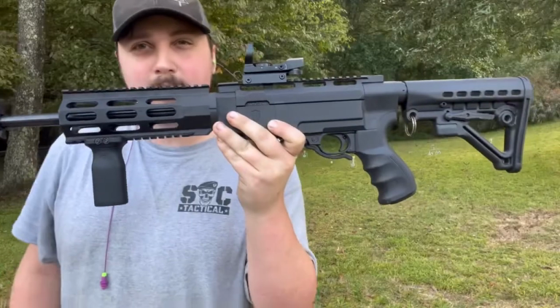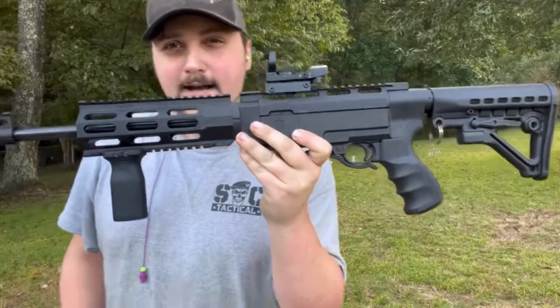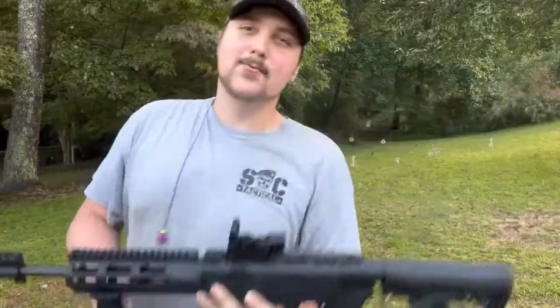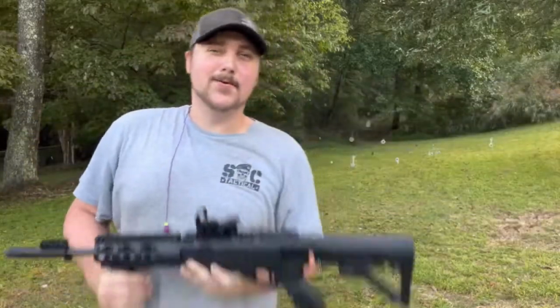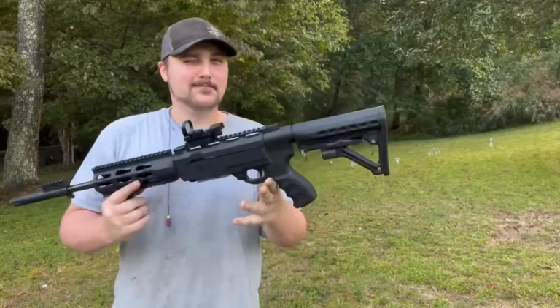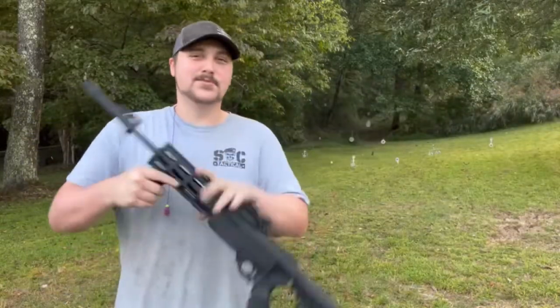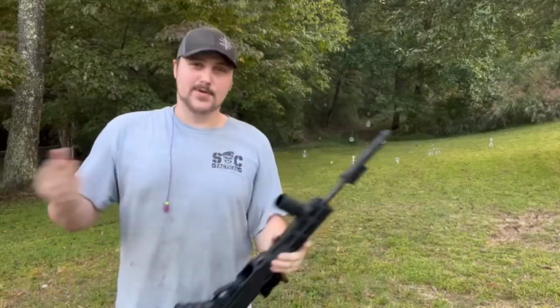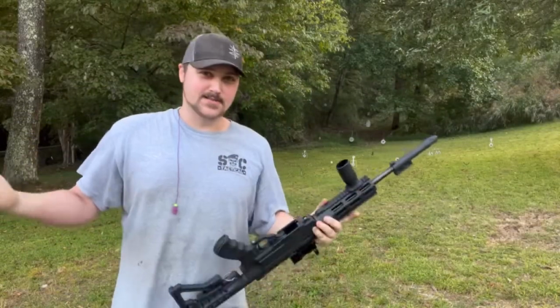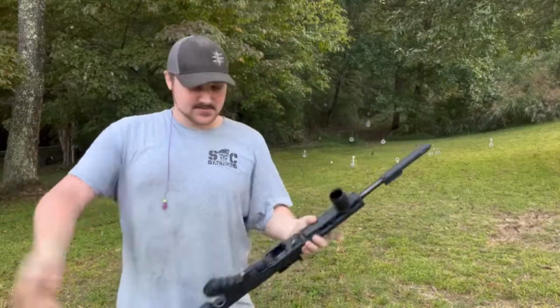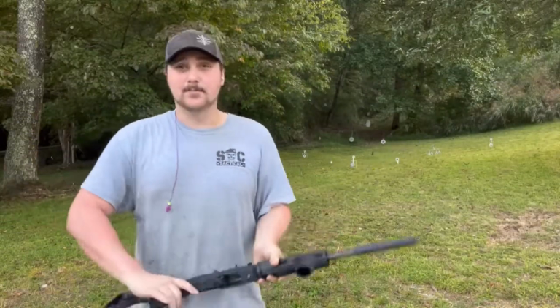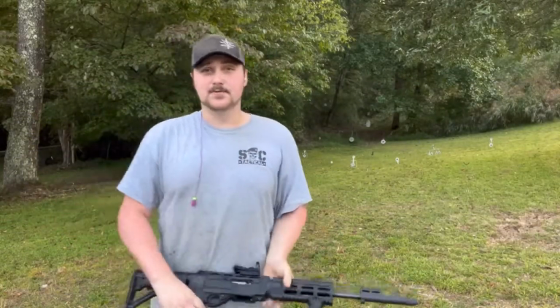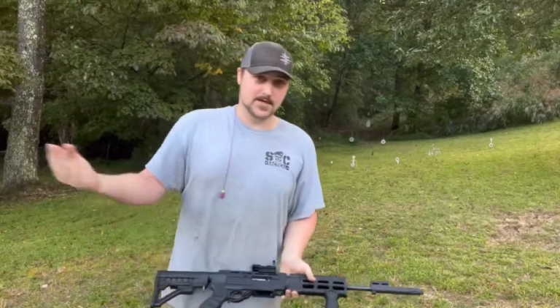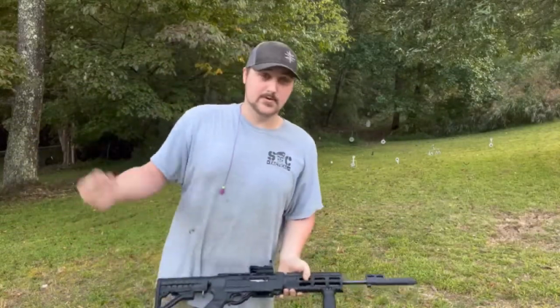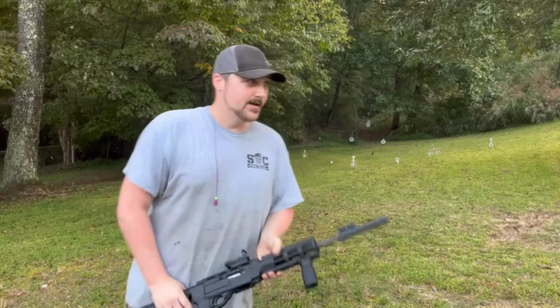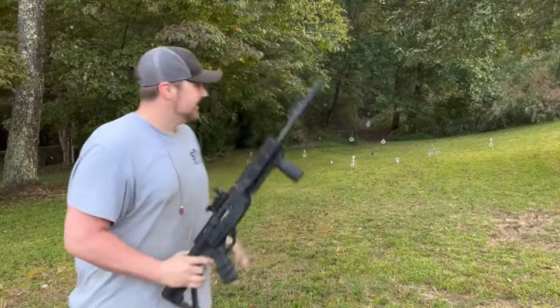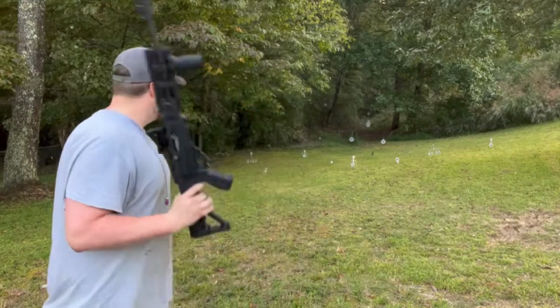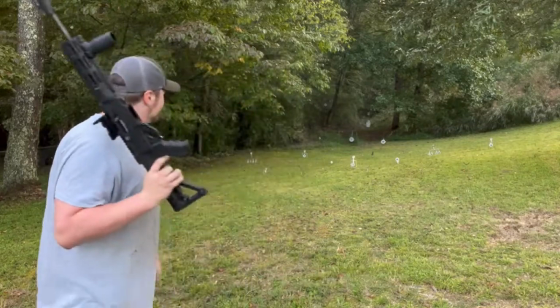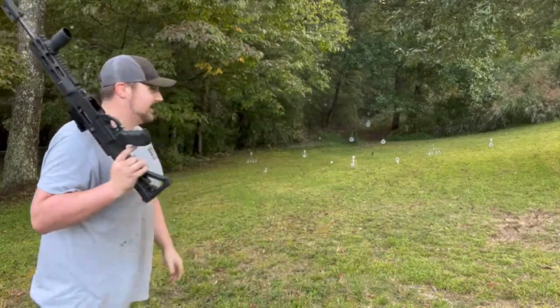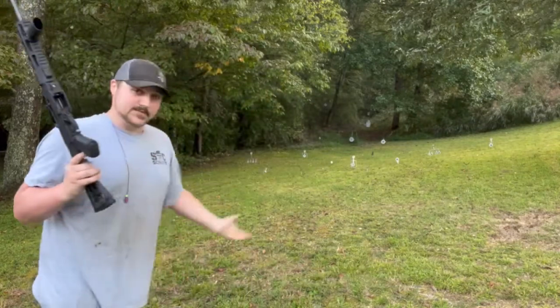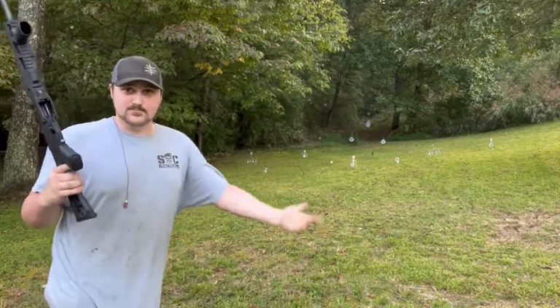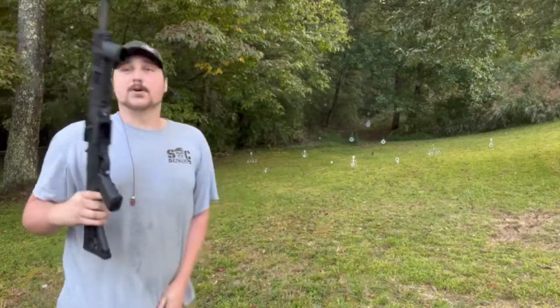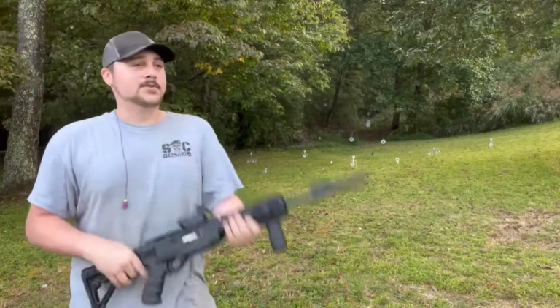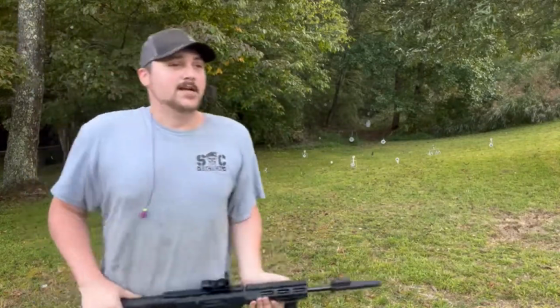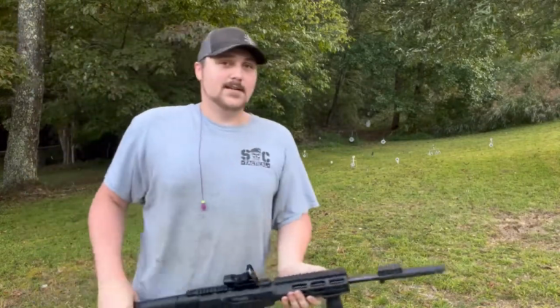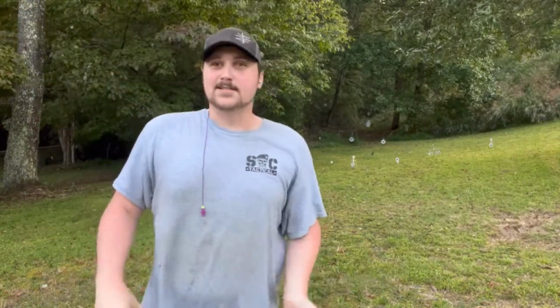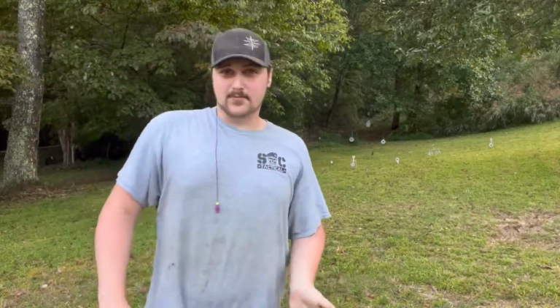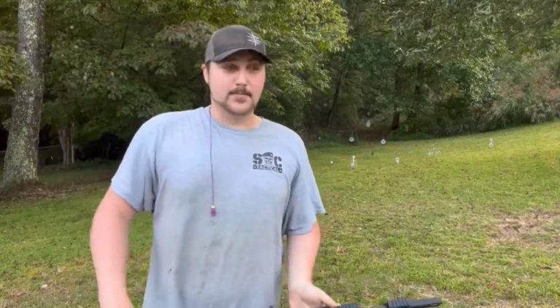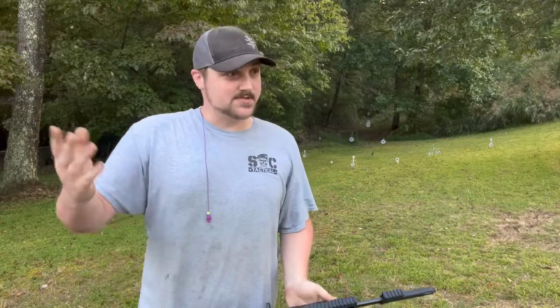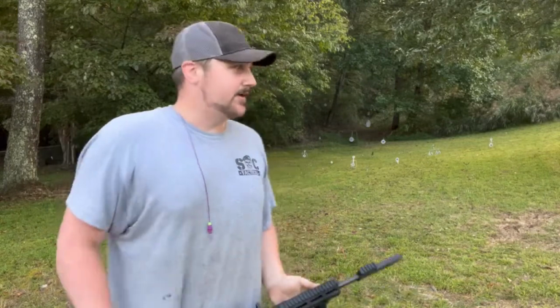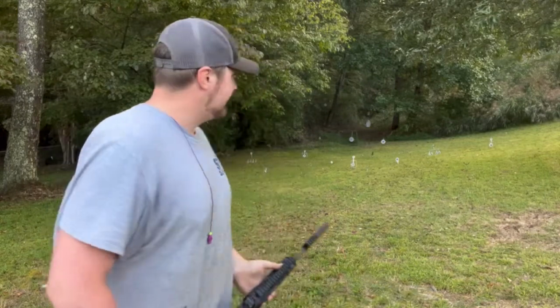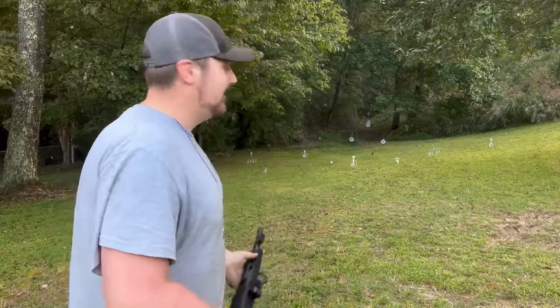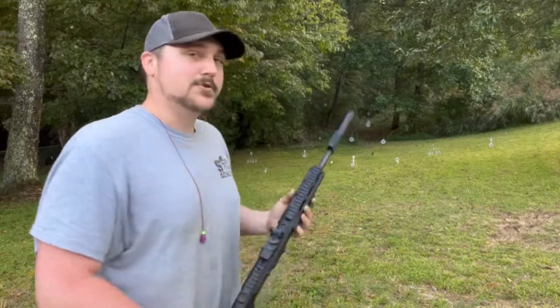Hey everybody, welcome back to Brandon's Ballistics. I'm your host Brandon Barton. Here's the range that we'll be shooting at — just my range, as I say in almost every video. Give it time, I'll eventually have more targets. It's a growing process.